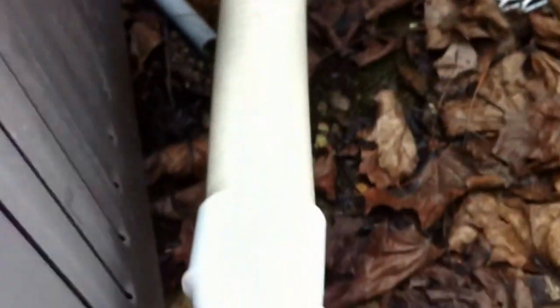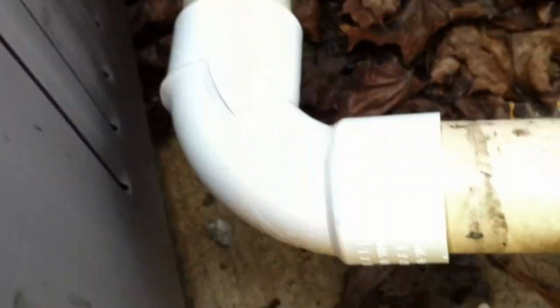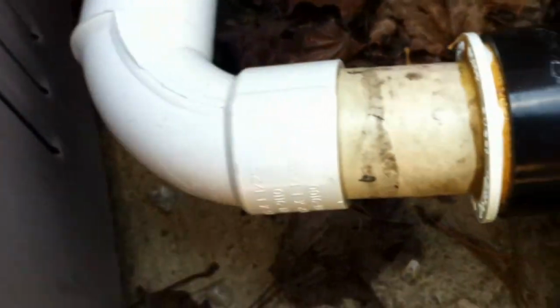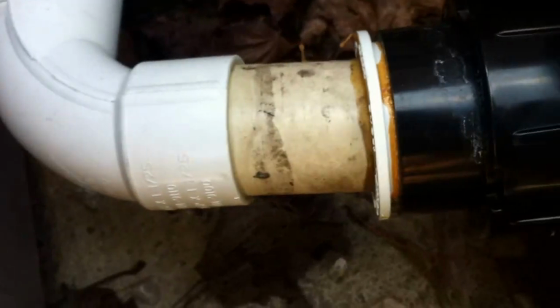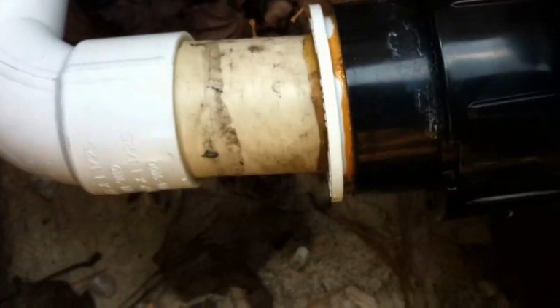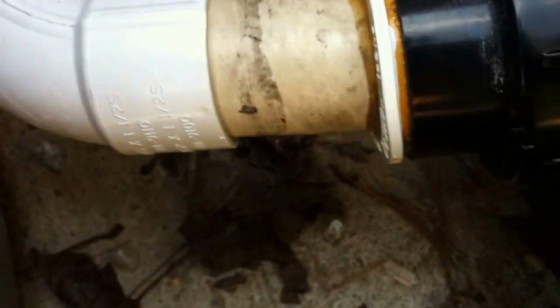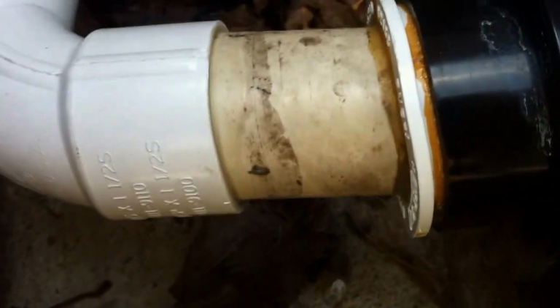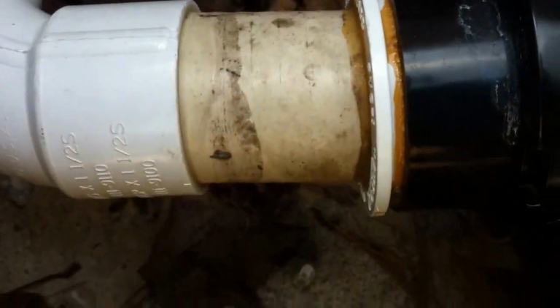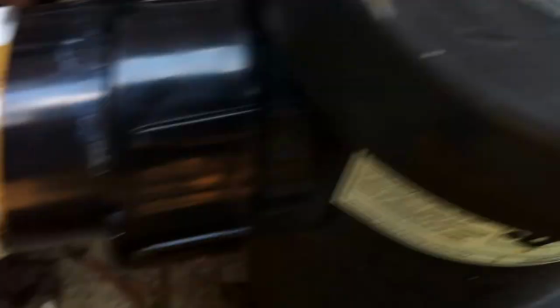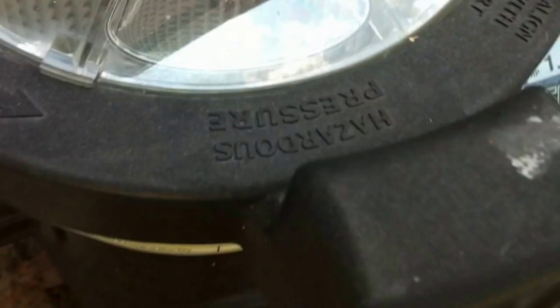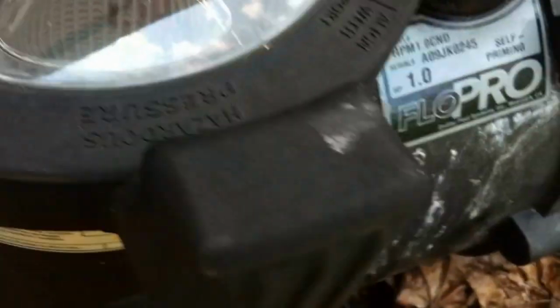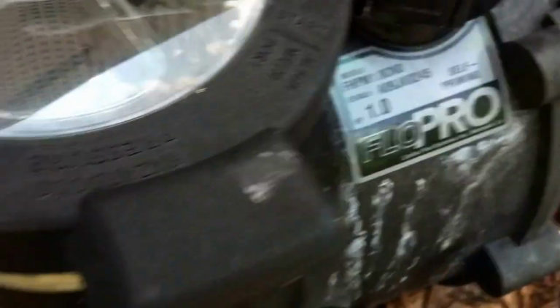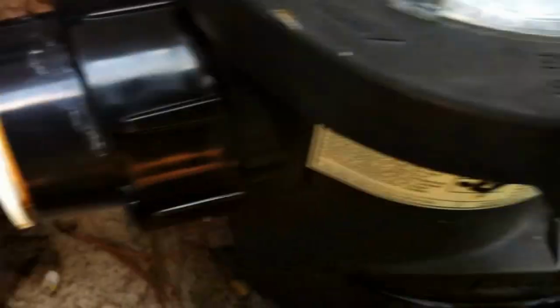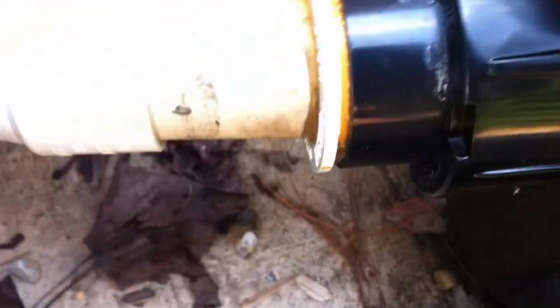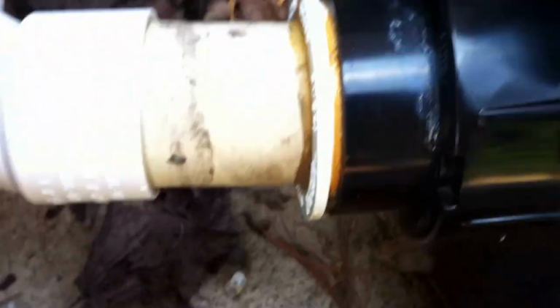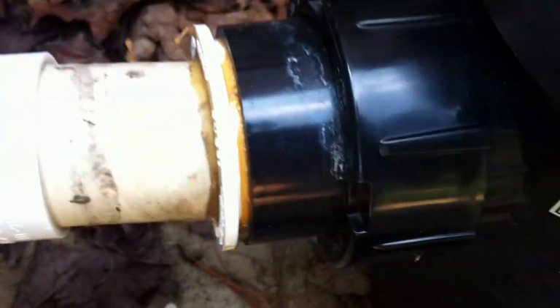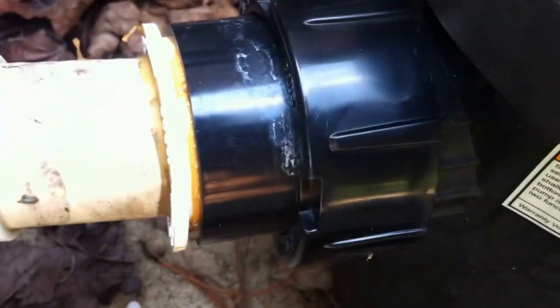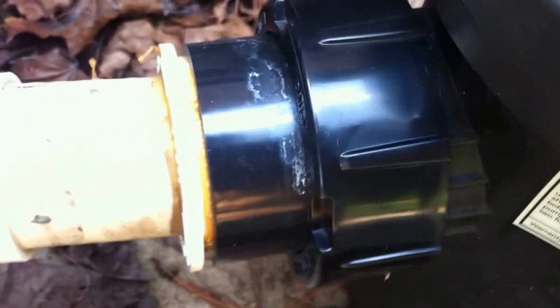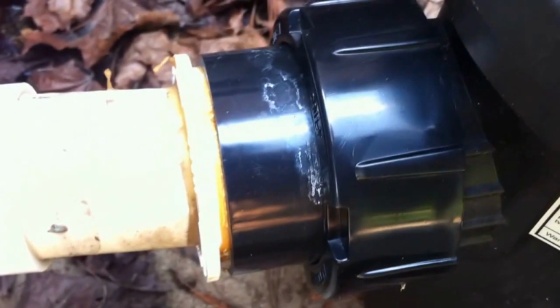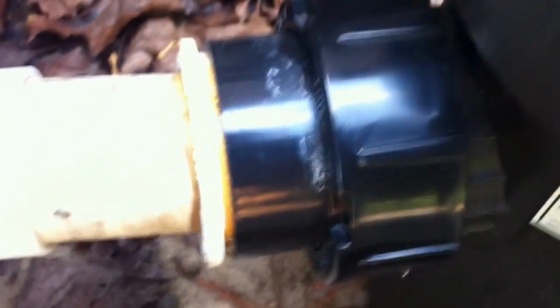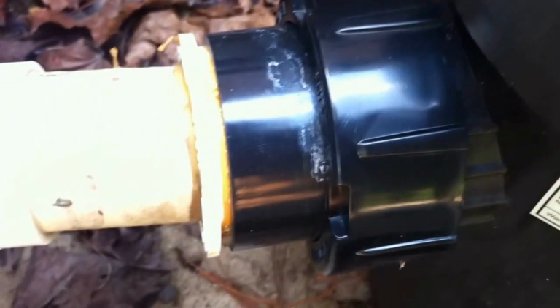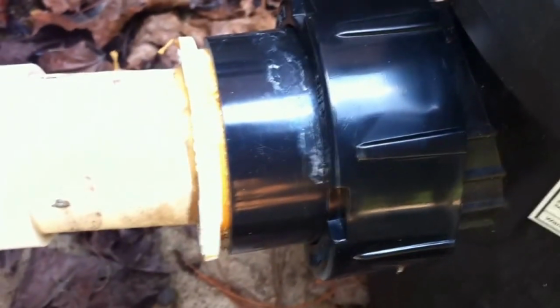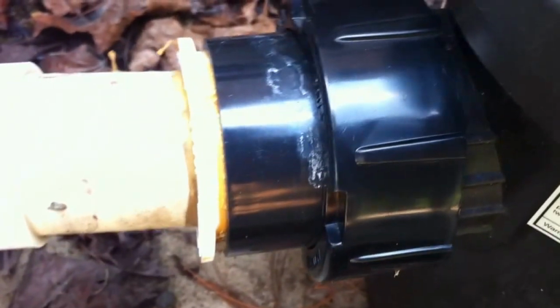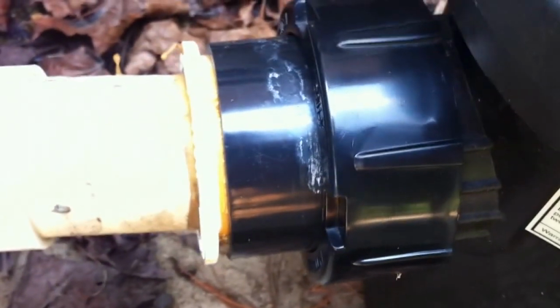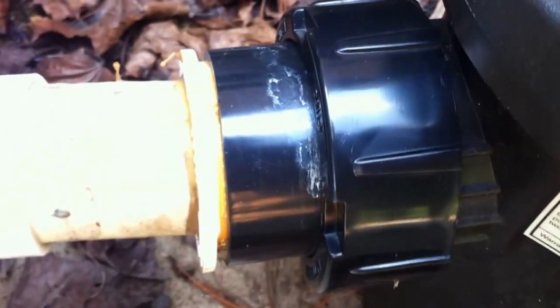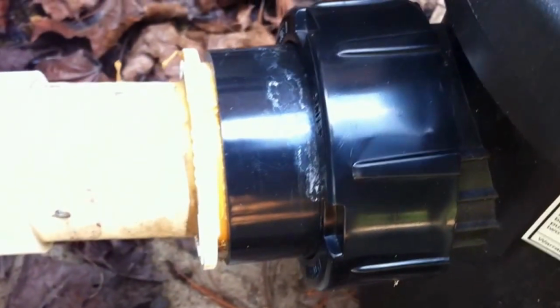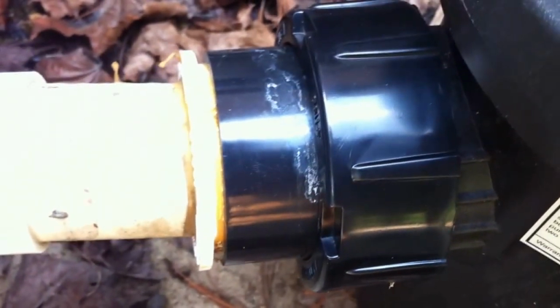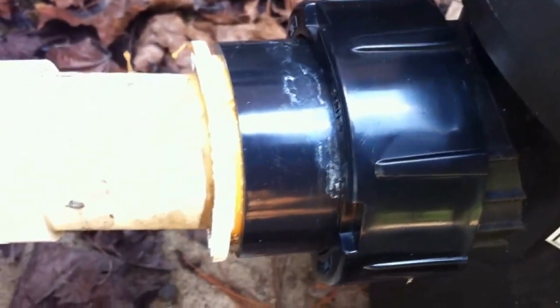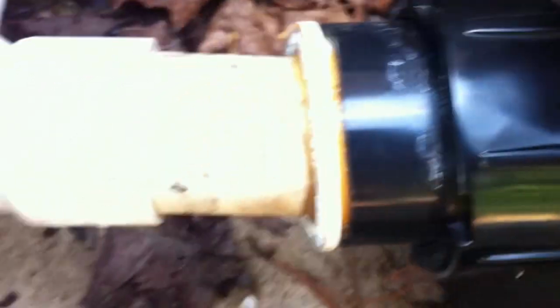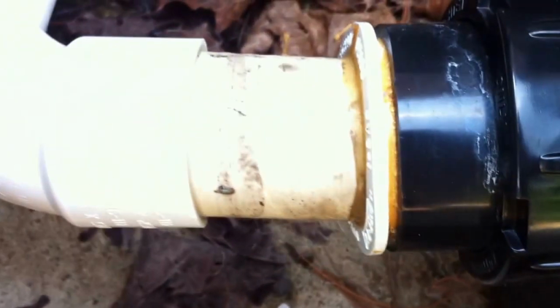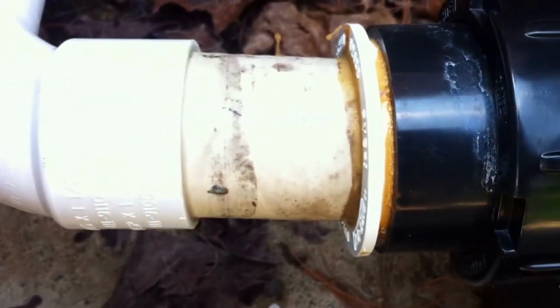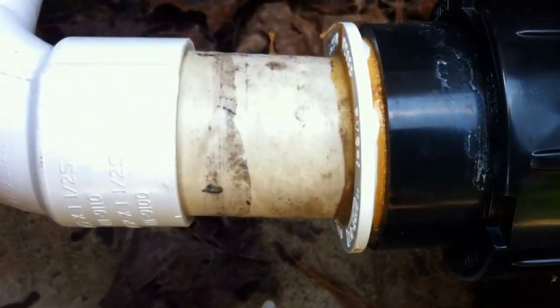So we've got the suction line here with the sweep elbow. This is a Jandy FlowPro one horsepower pump. They come with a two-inch slip fitting here, which has been bushed down to inch and a half.